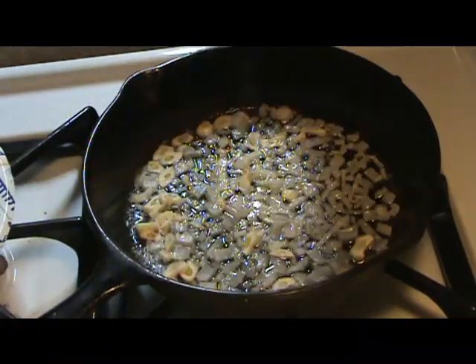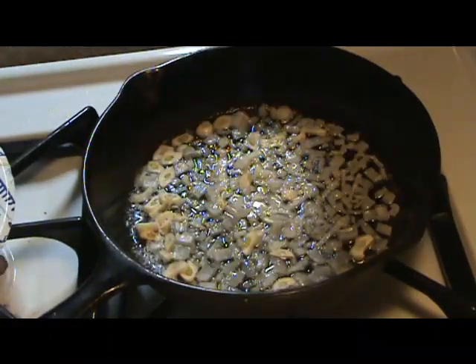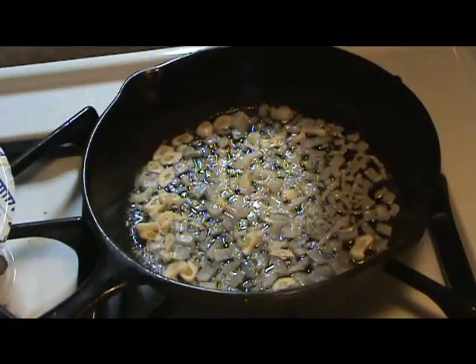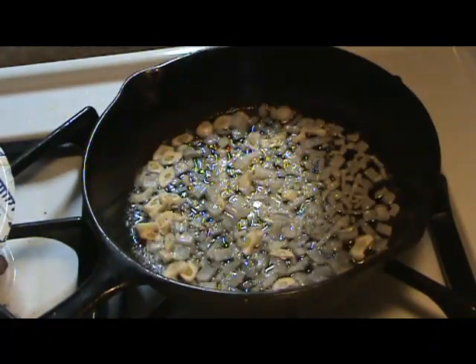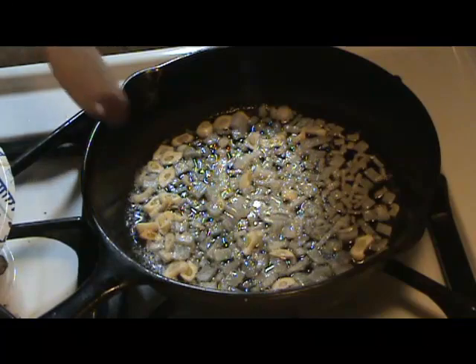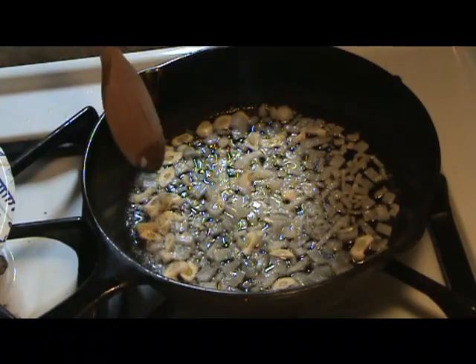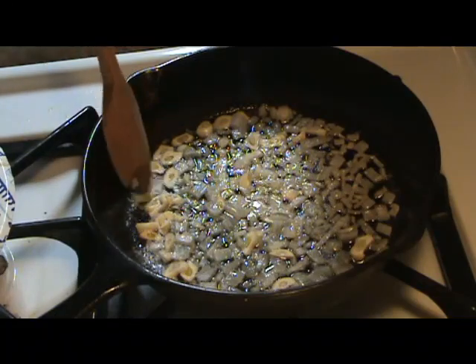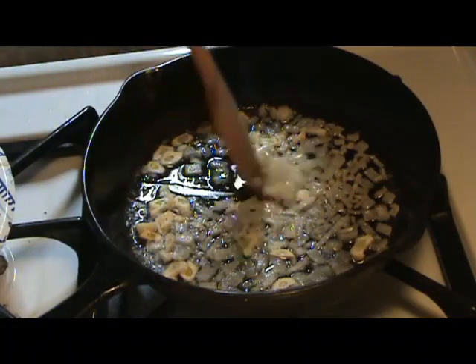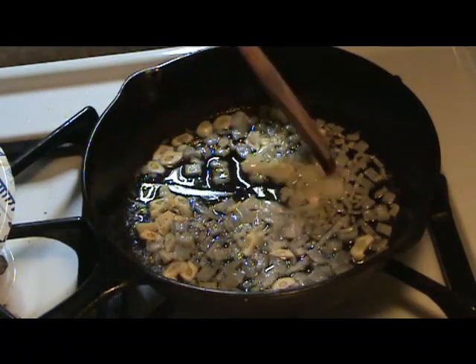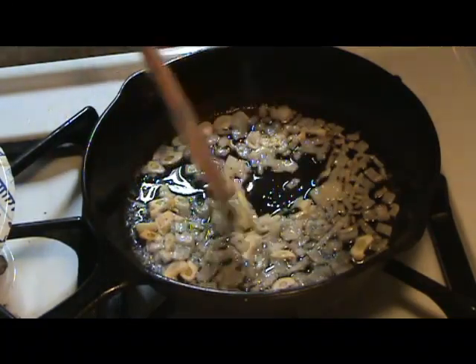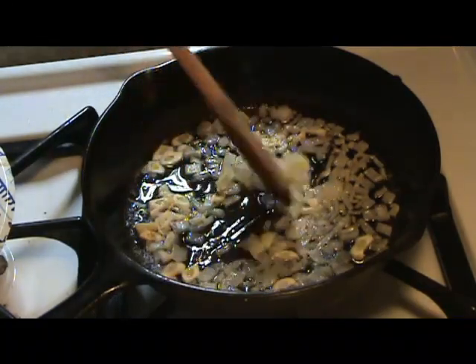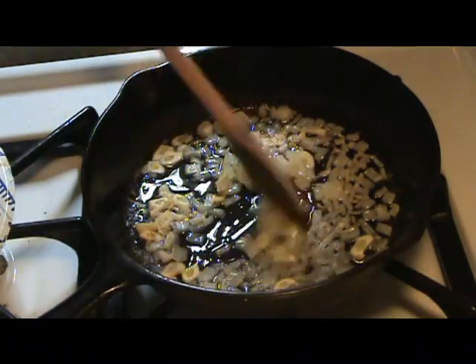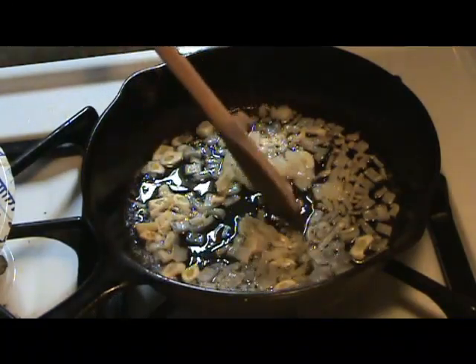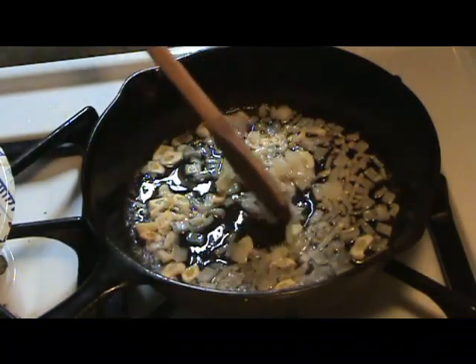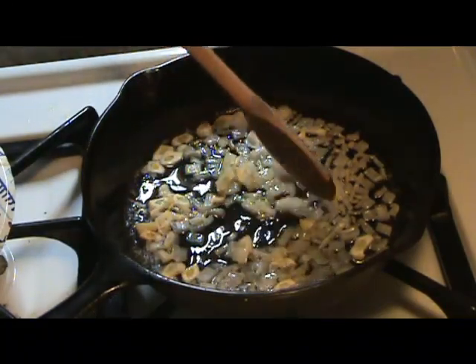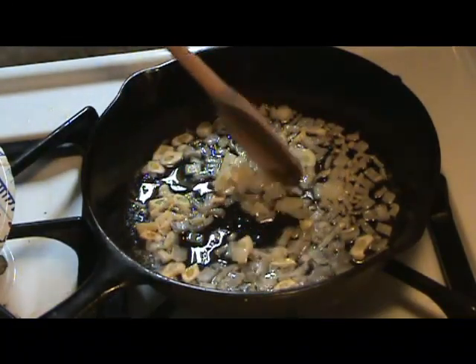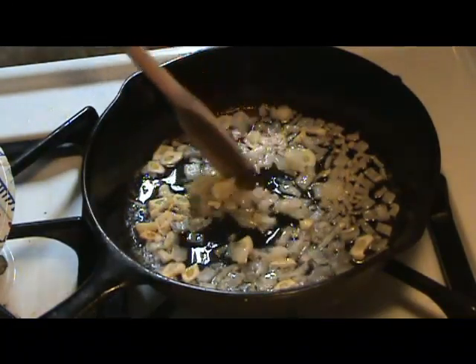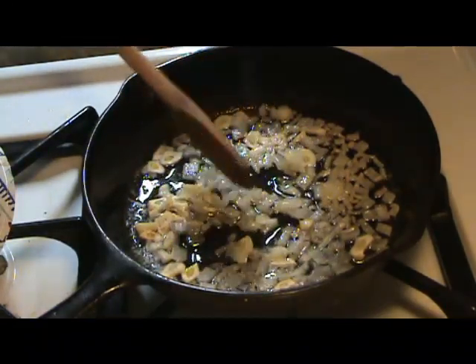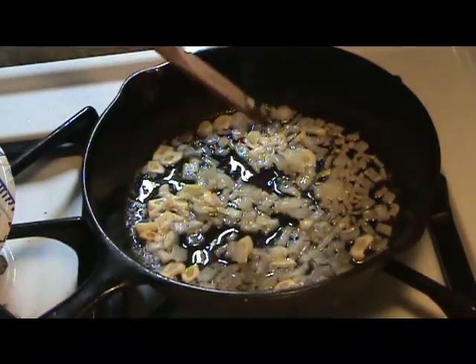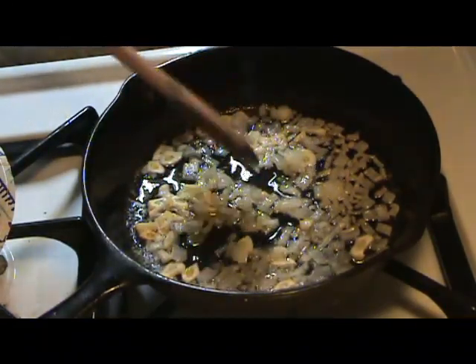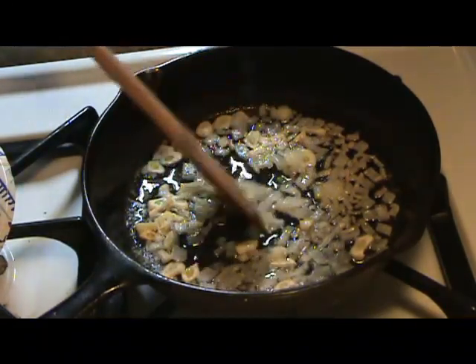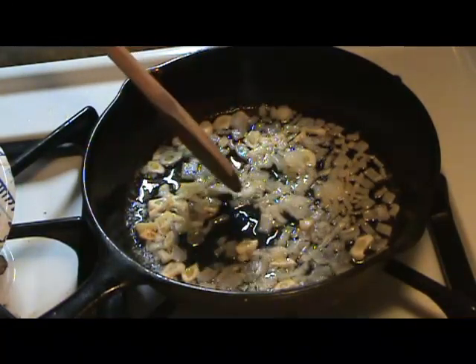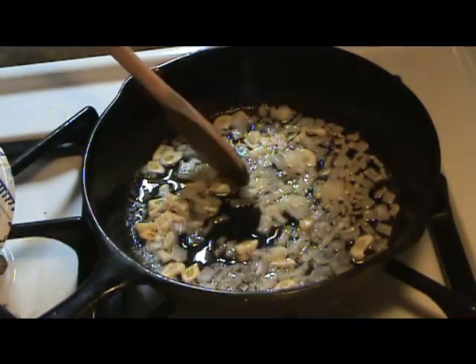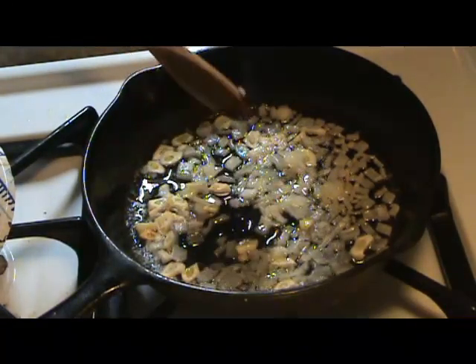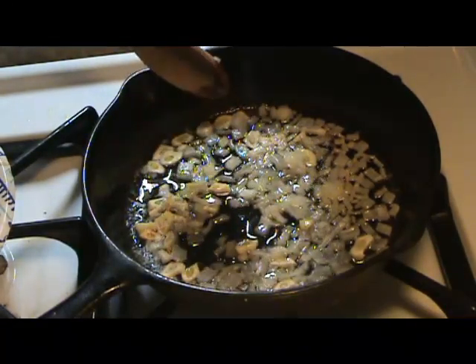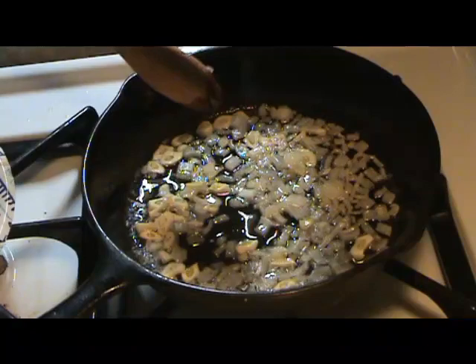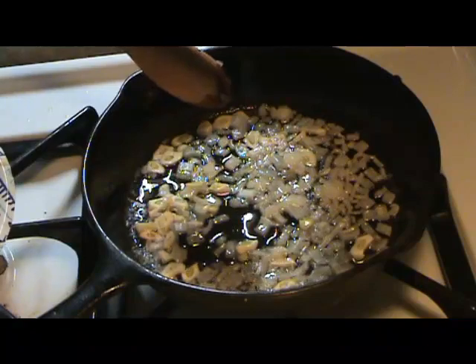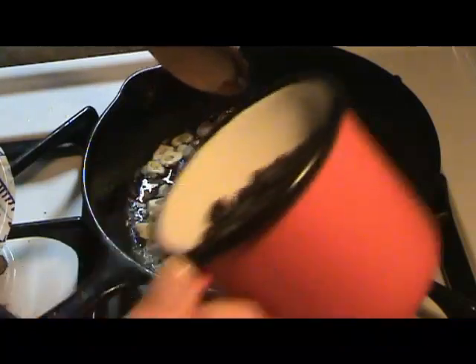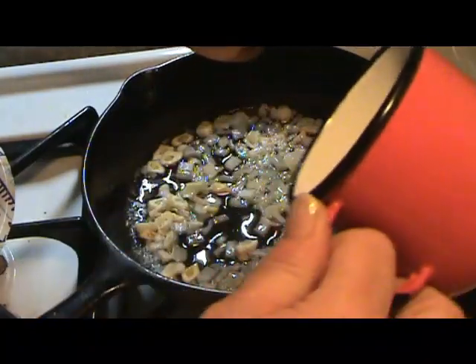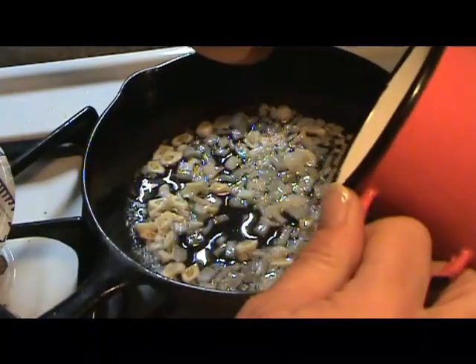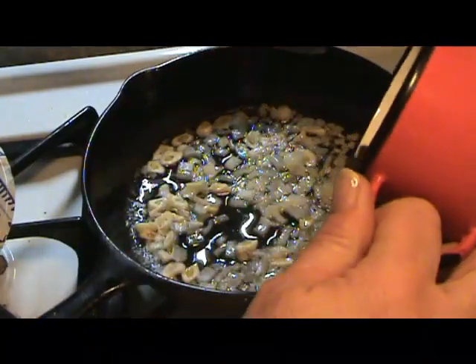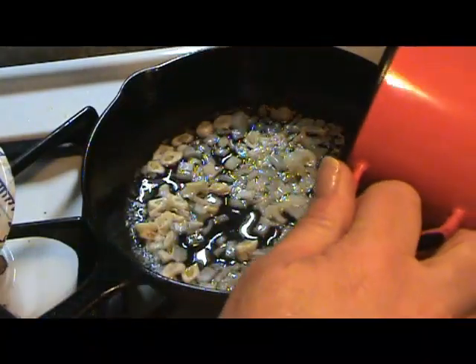Usually I'll go about 5 to 10 minutes on this until they're translucent. Then I'll add the beans.